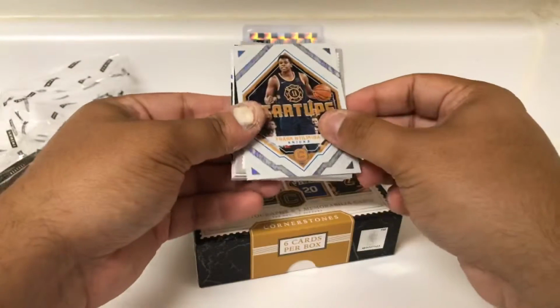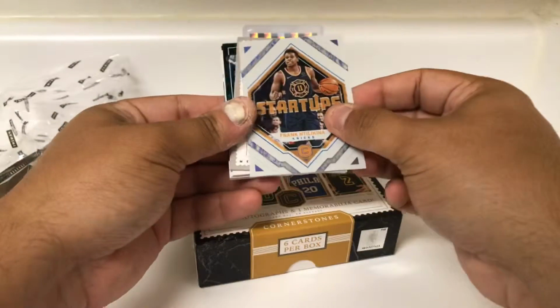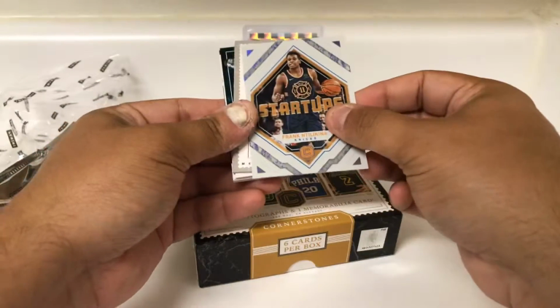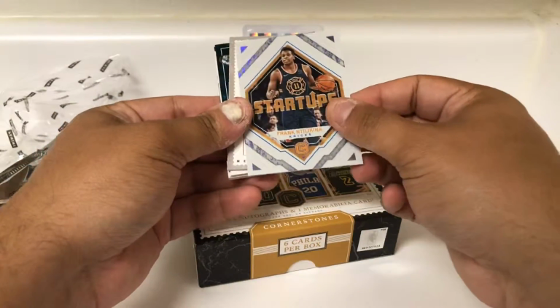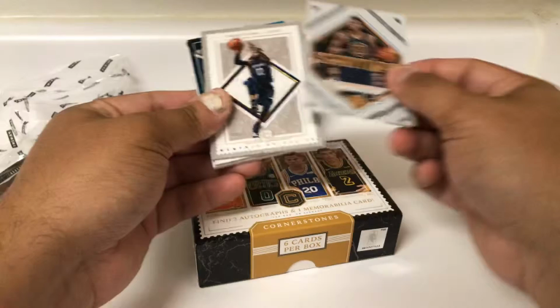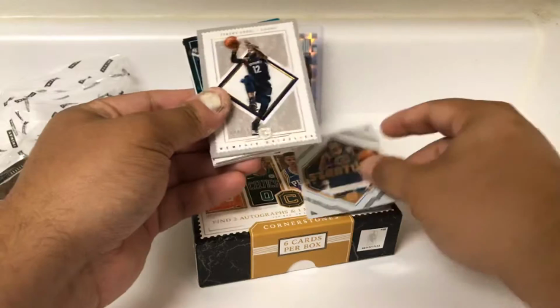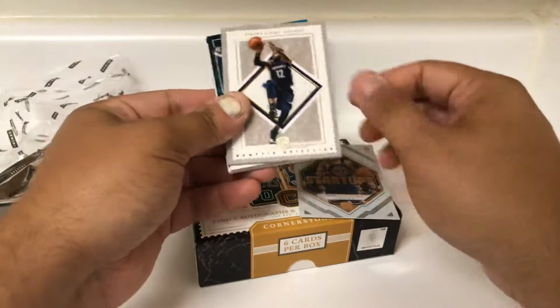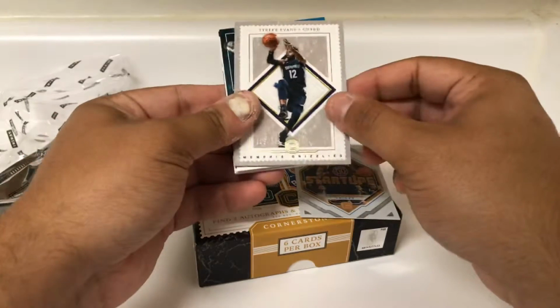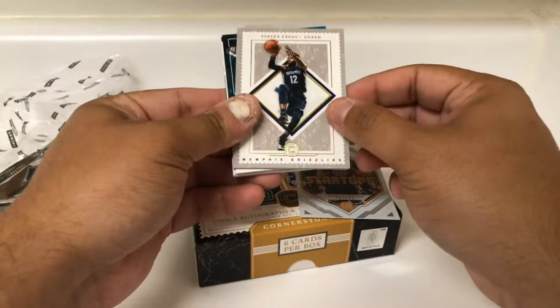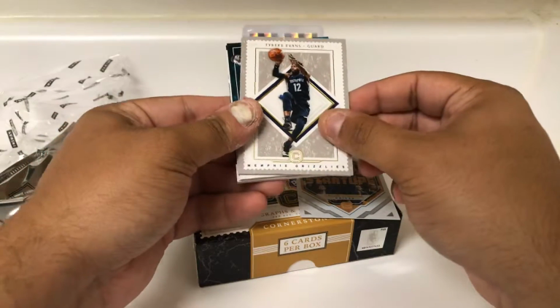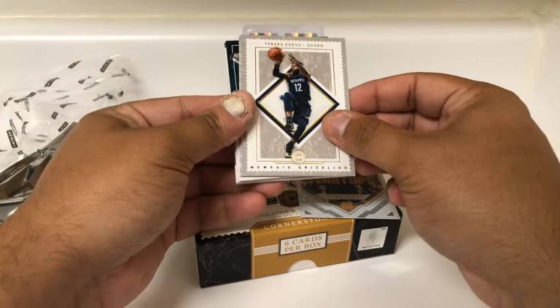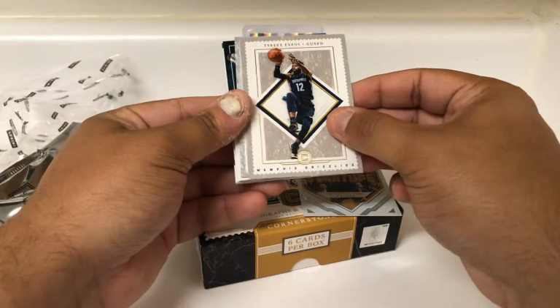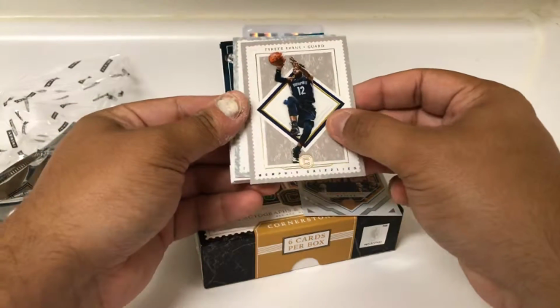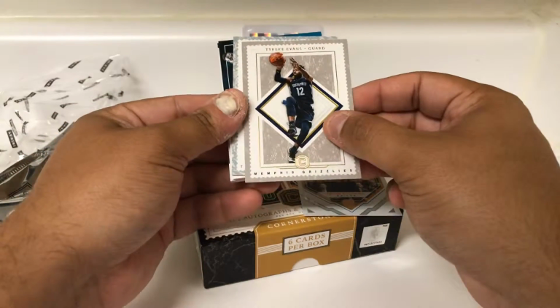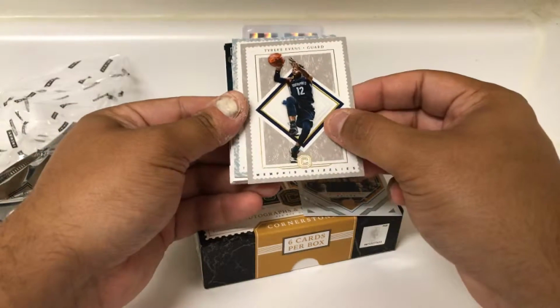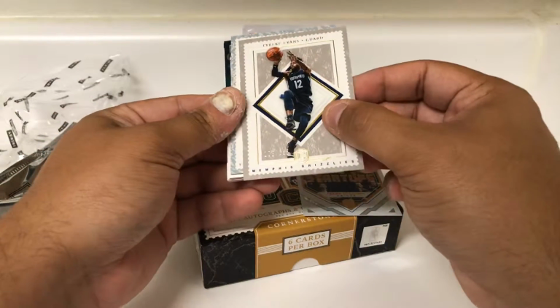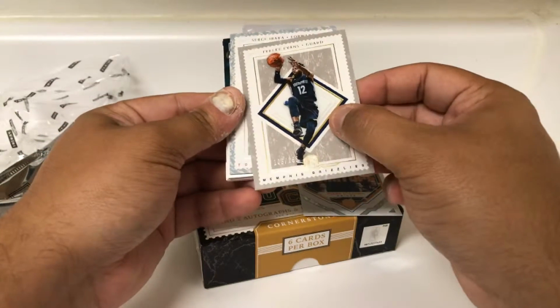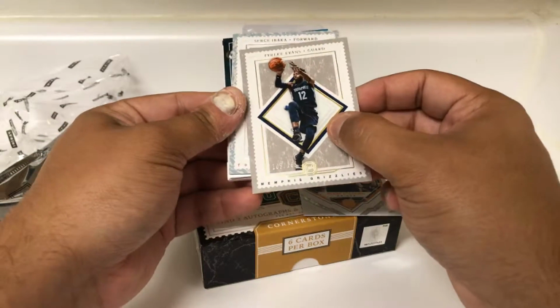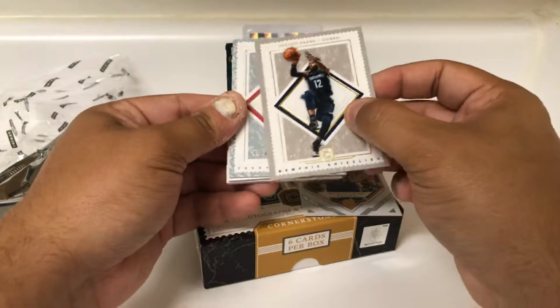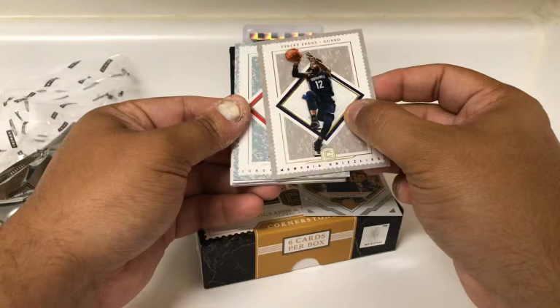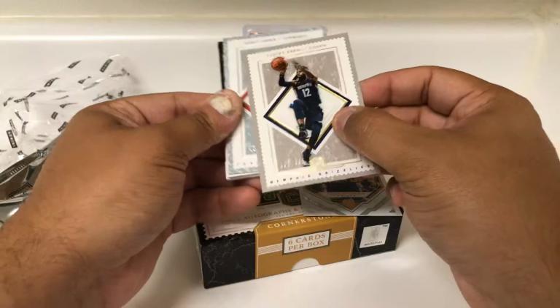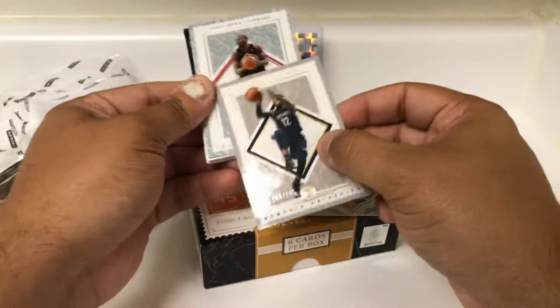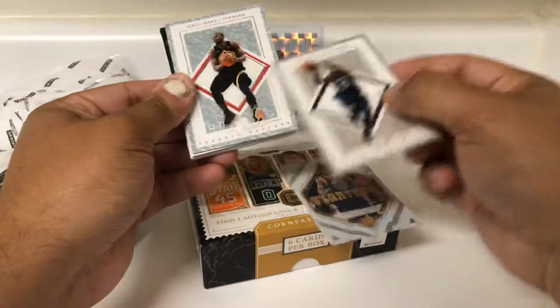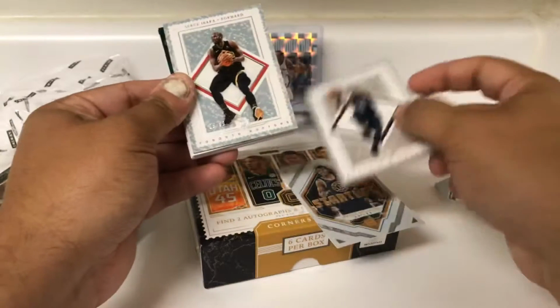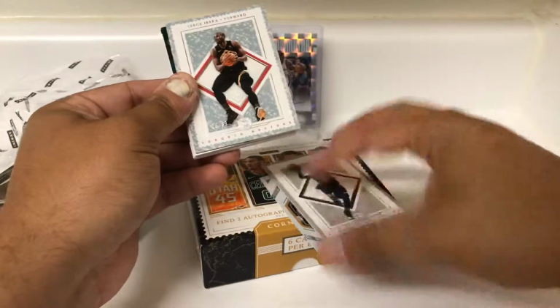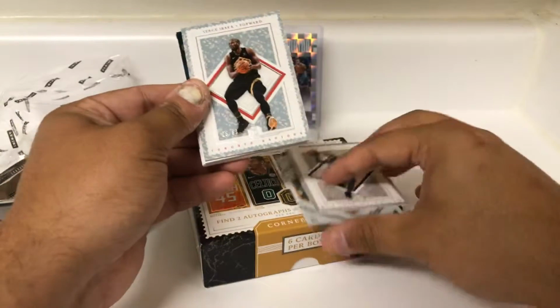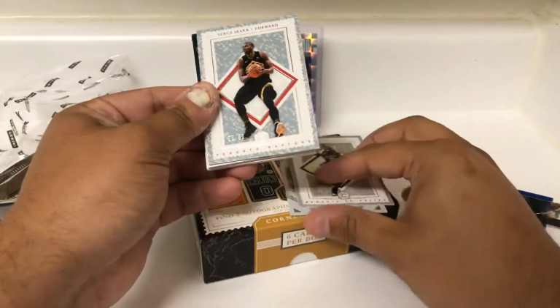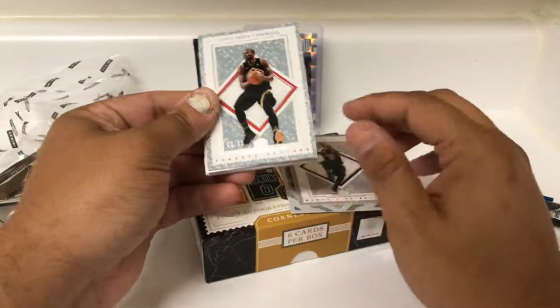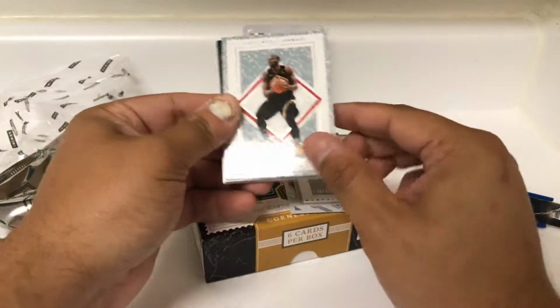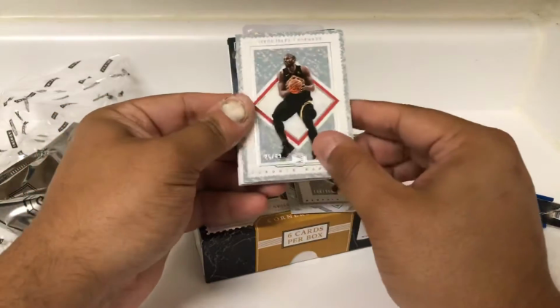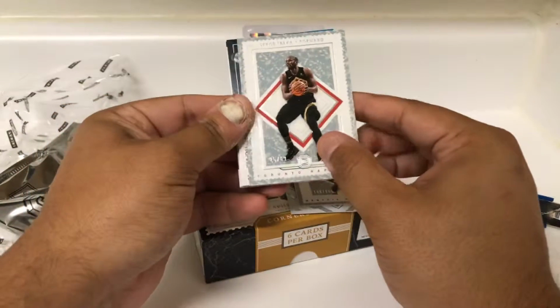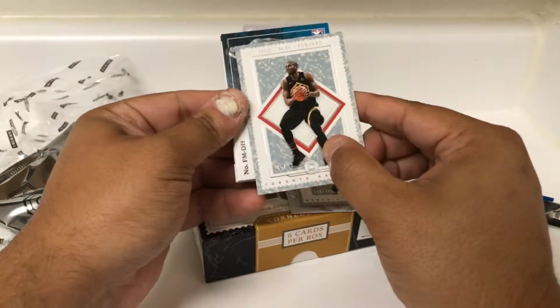Frank Ntilikina, Startups. Tyreek Evans, it's a 1-of-65 — he just got suspended for two years. Serge Ibaka, 25-of-89.